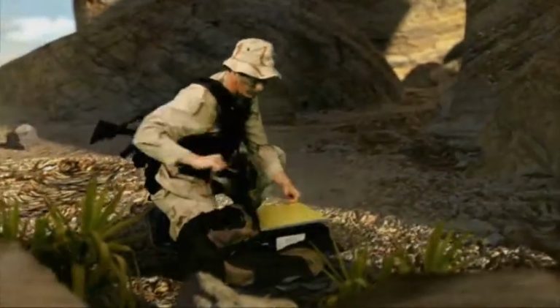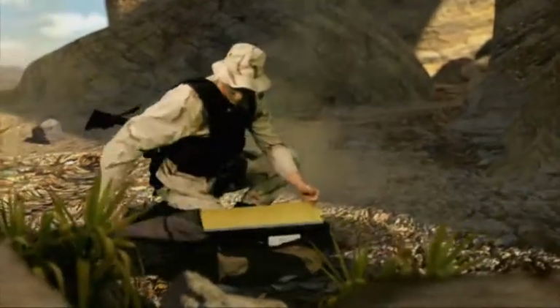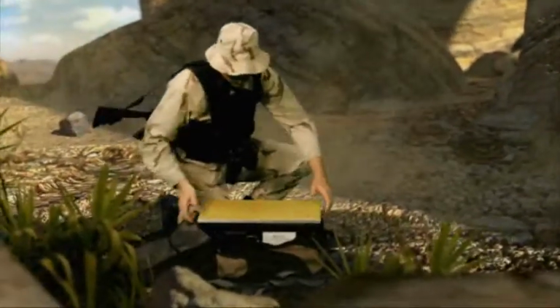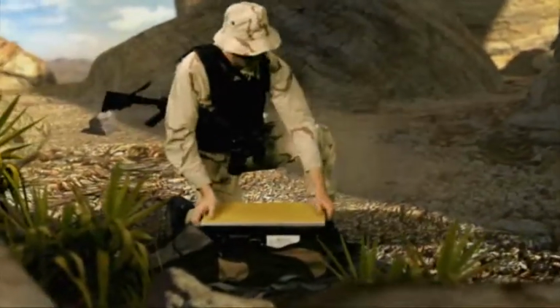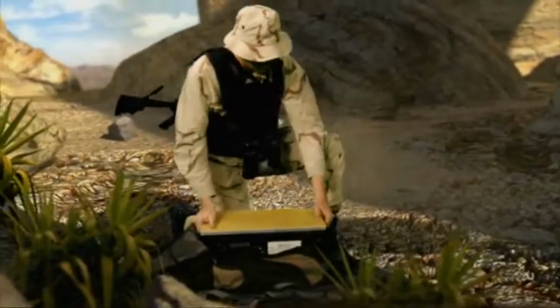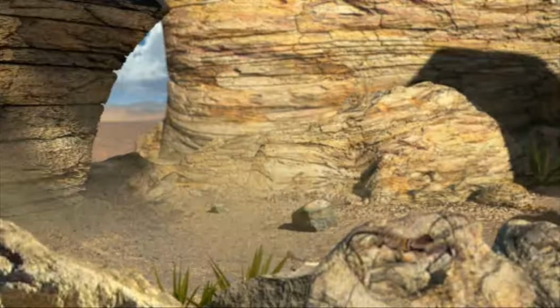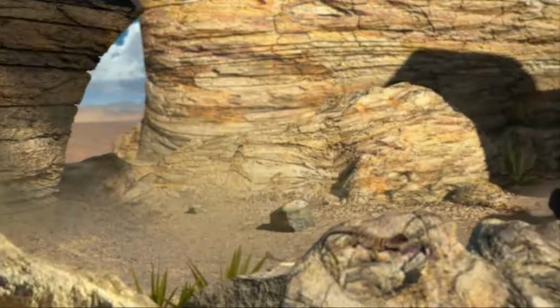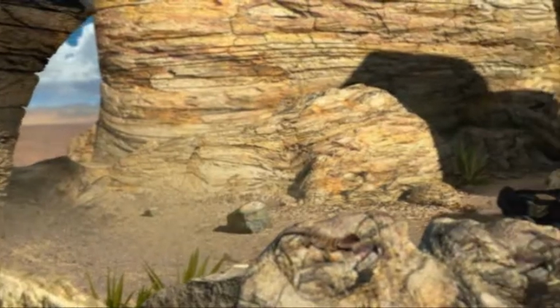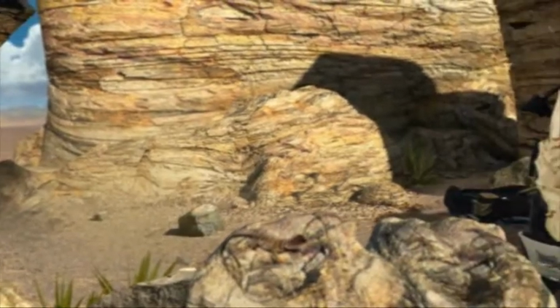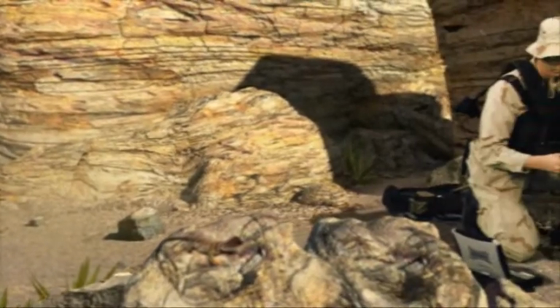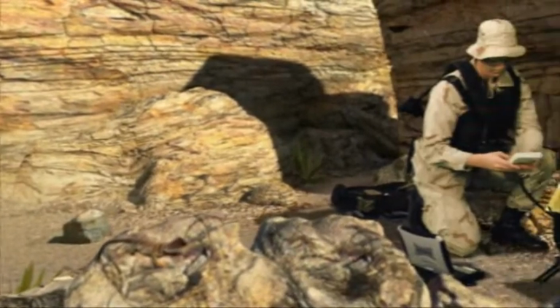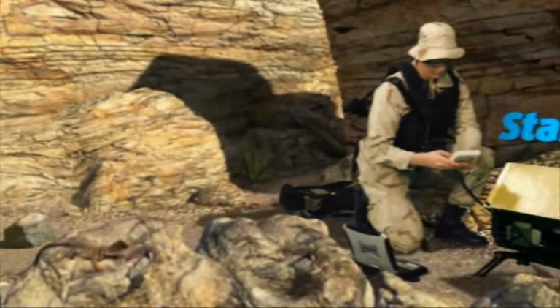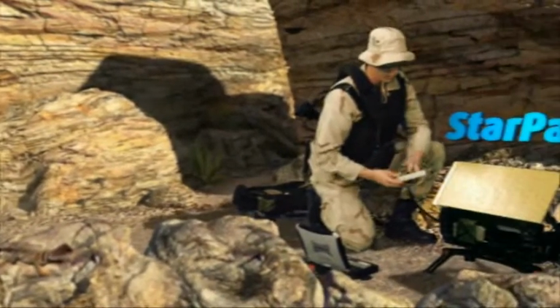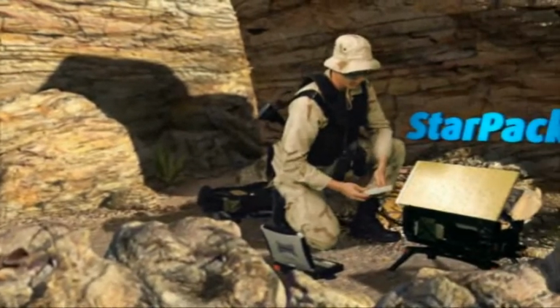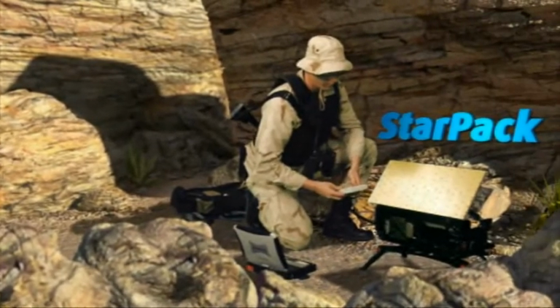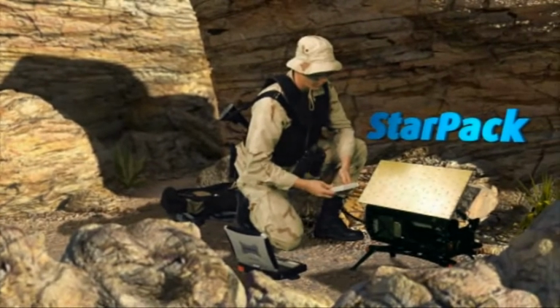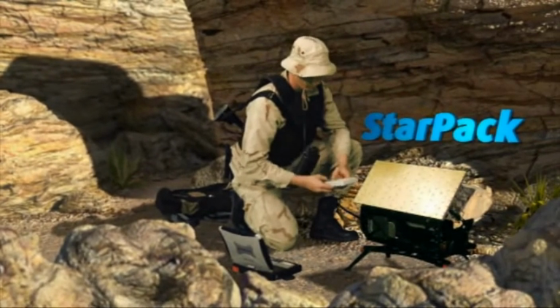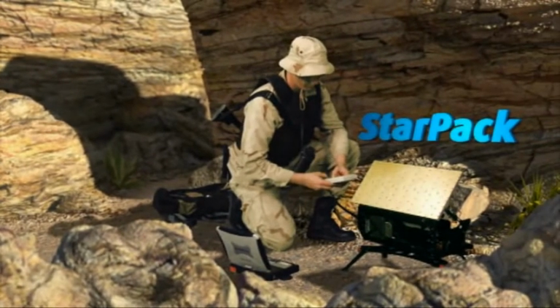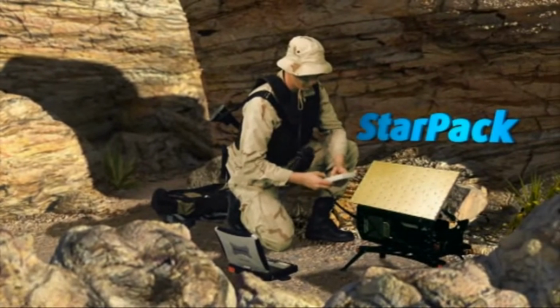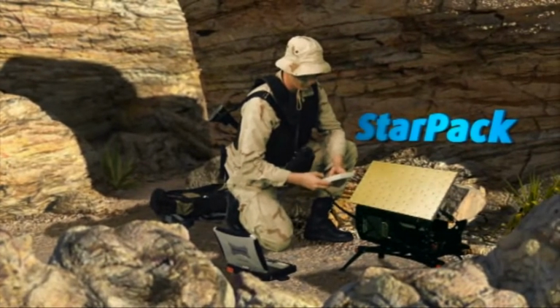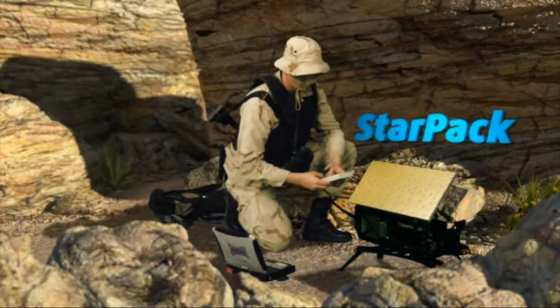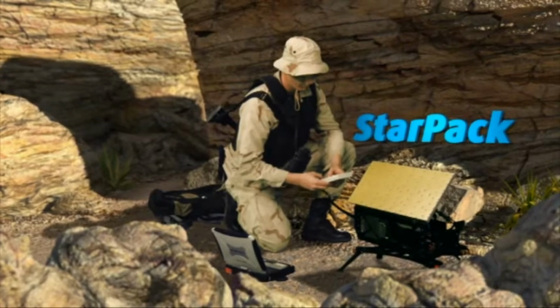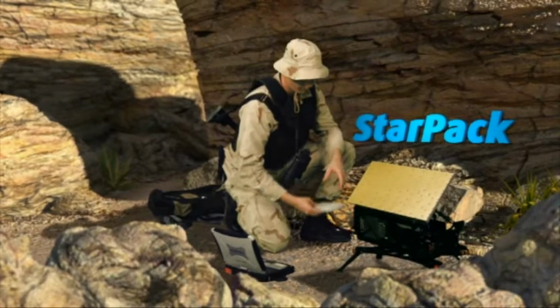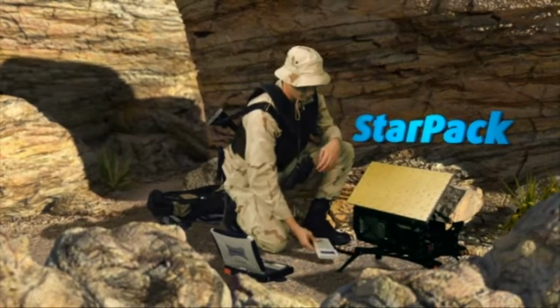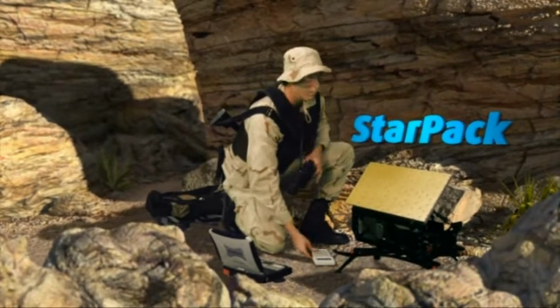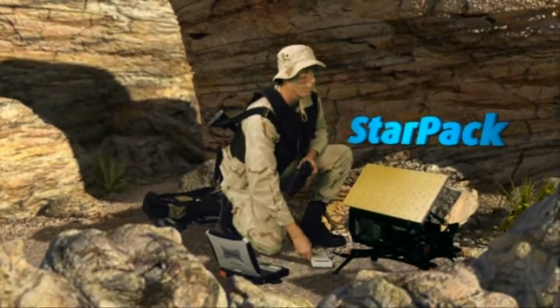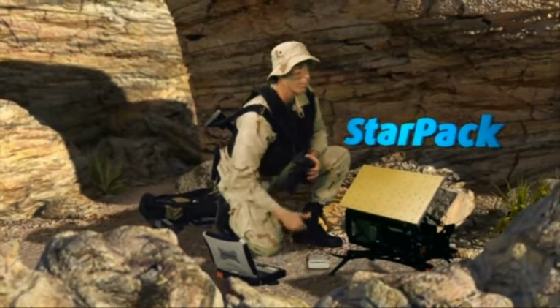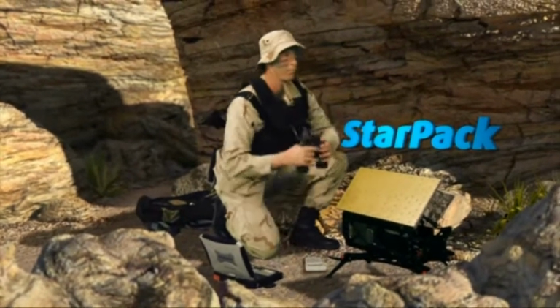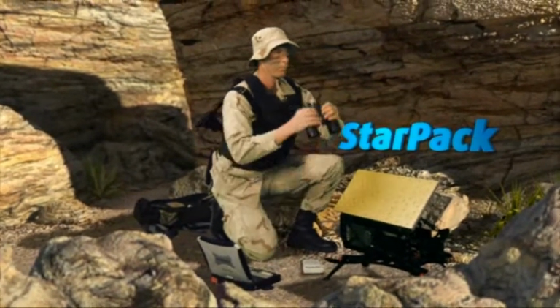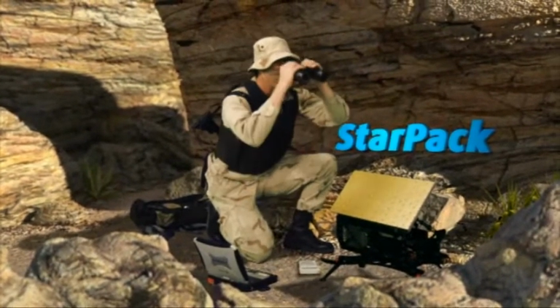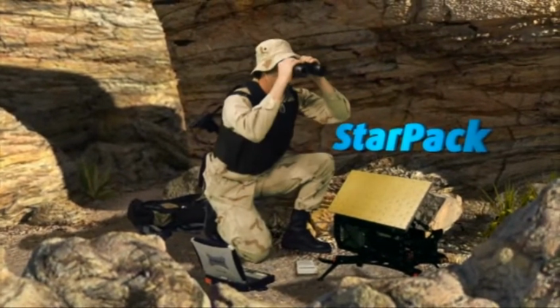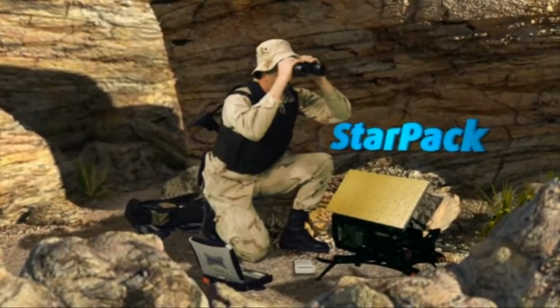Highly effective at even the most remote locations, Starling's unique KU-band antennas are the key enabler for robust and reliable beyond line-of-sight connectivity.